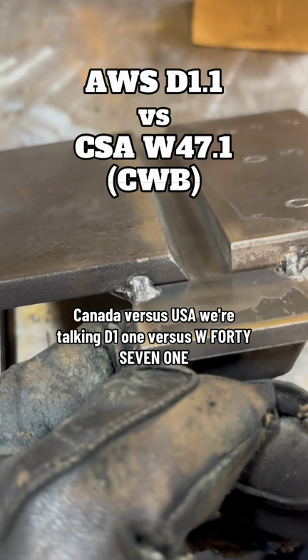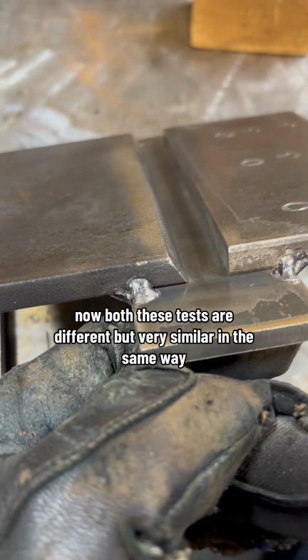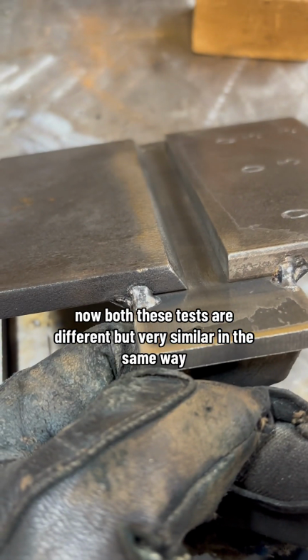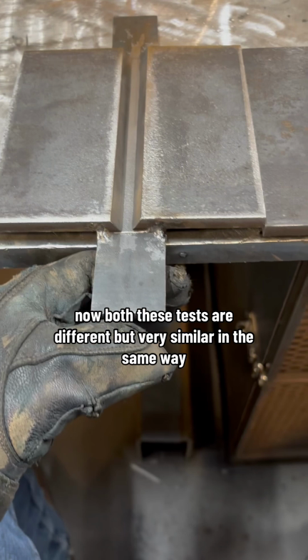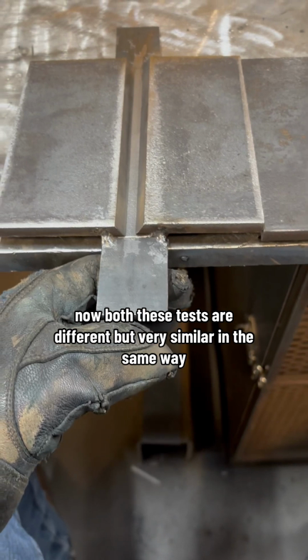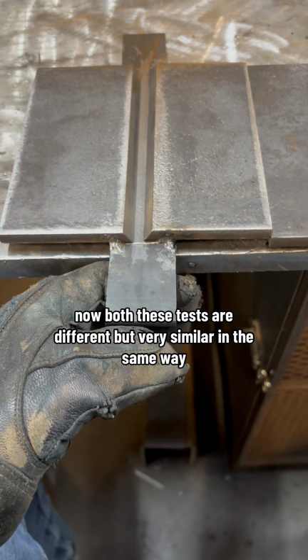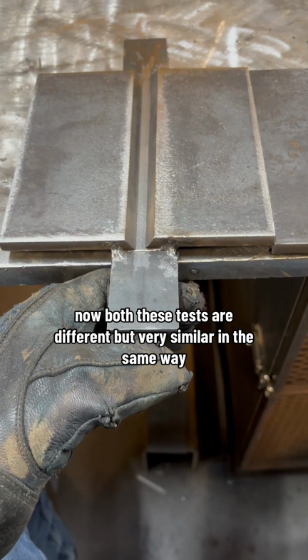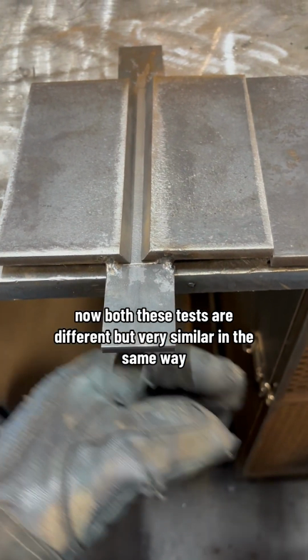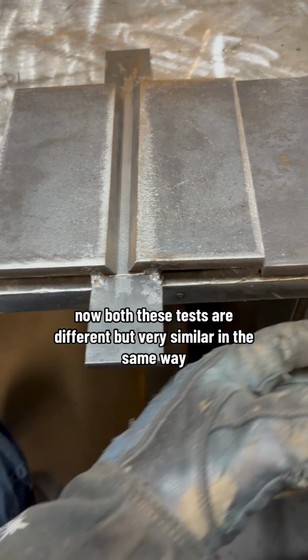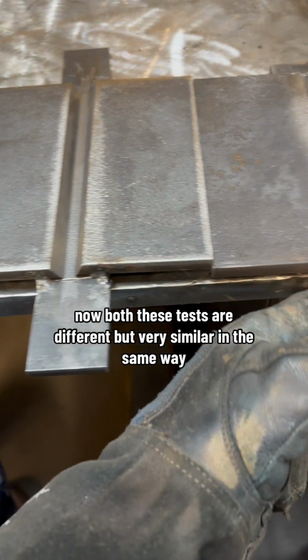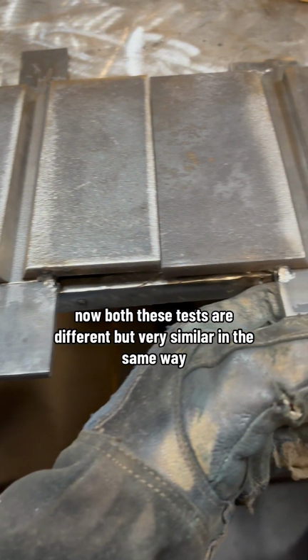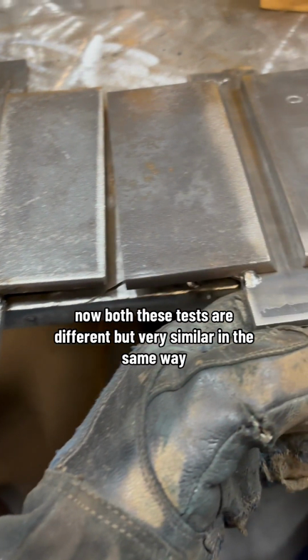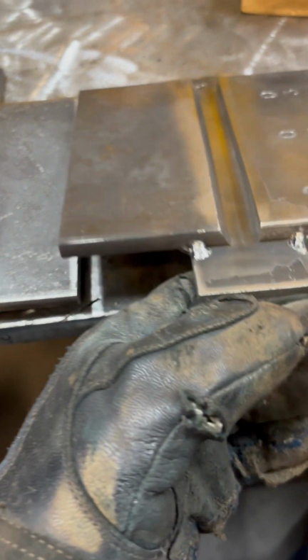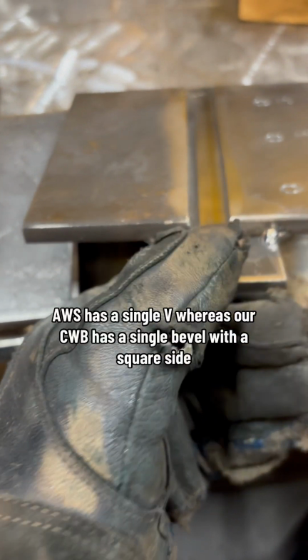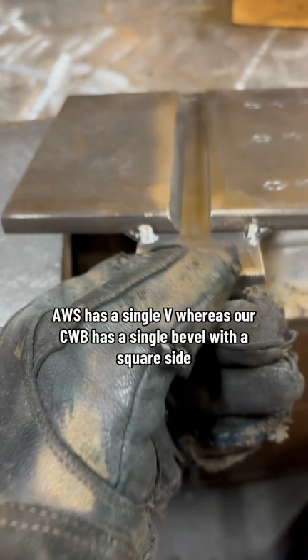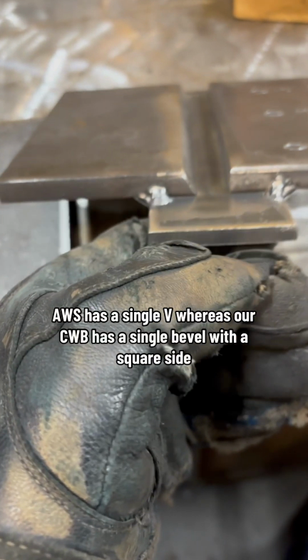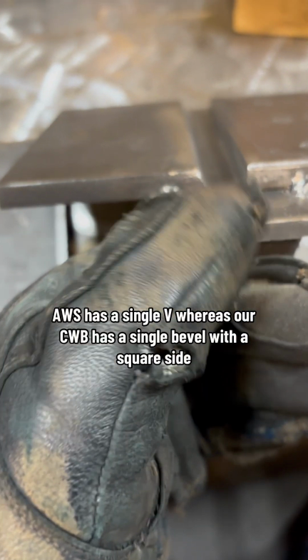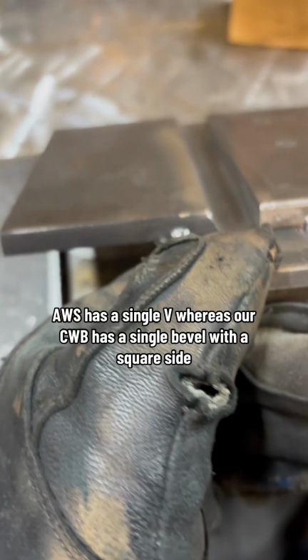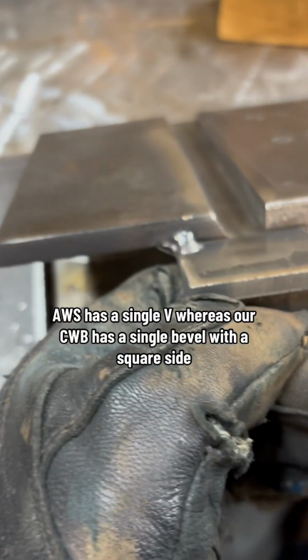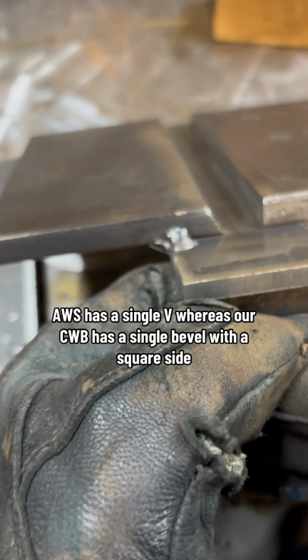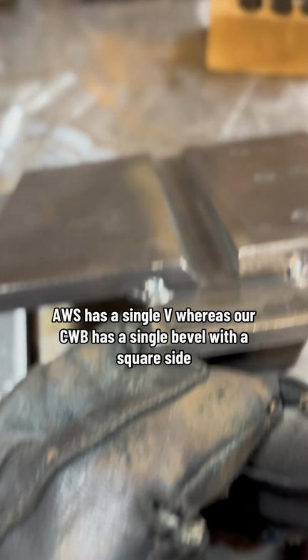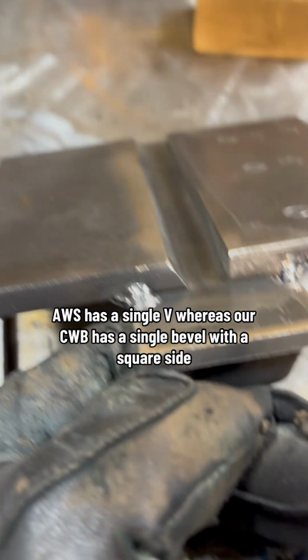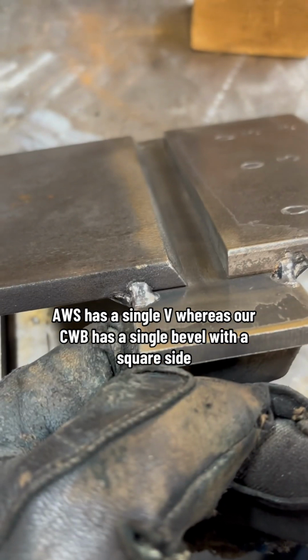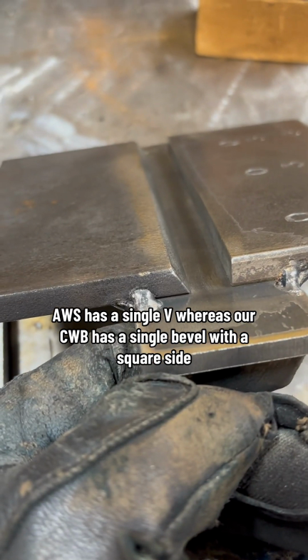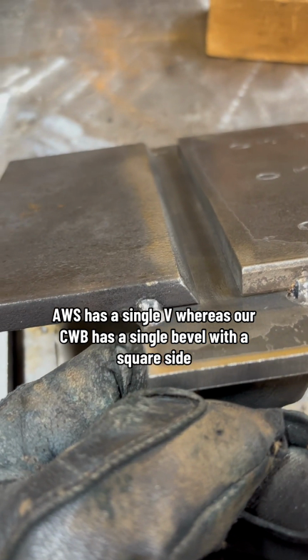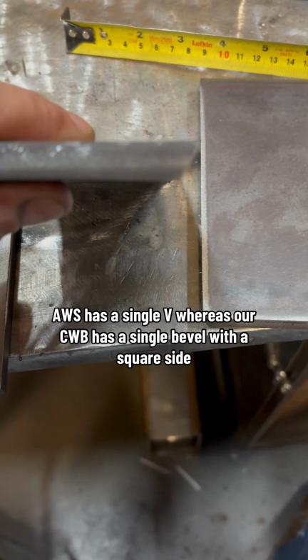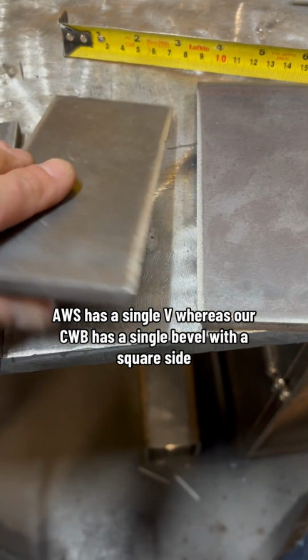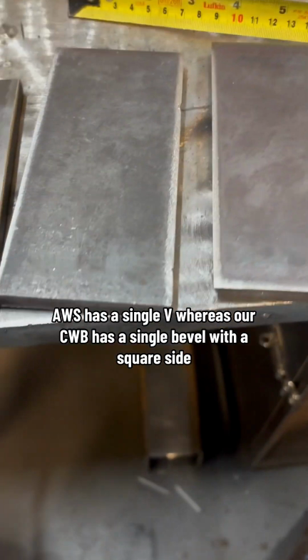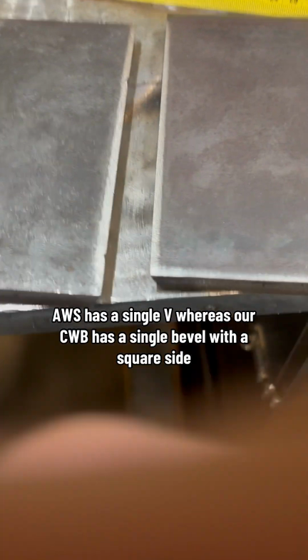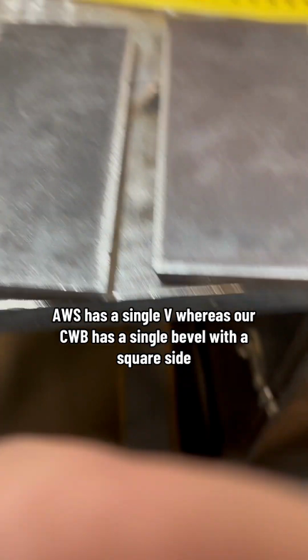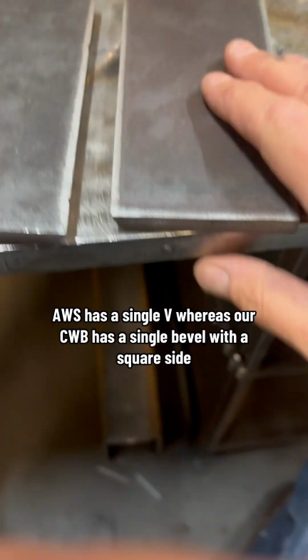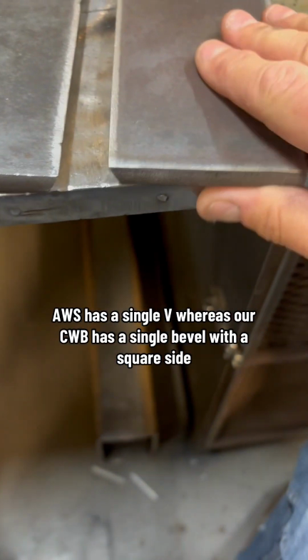Now both these tests are different but very similar in the same way. AWS has a single V, whereas our CWB has a single bevel with a square side.